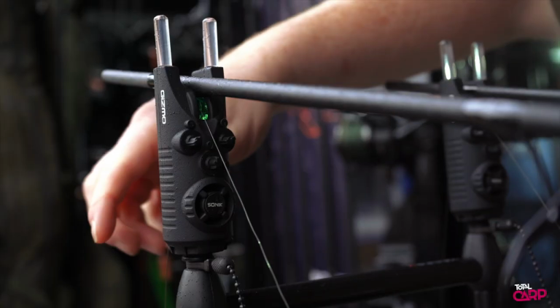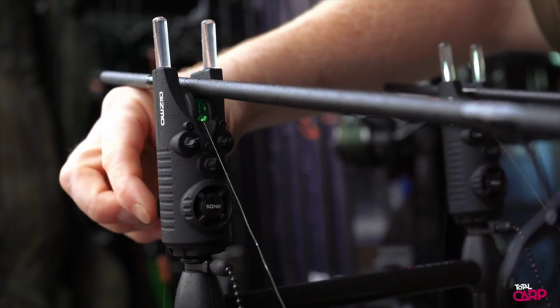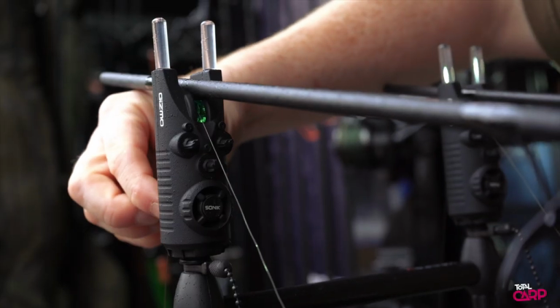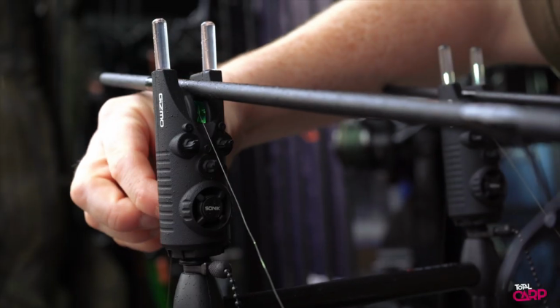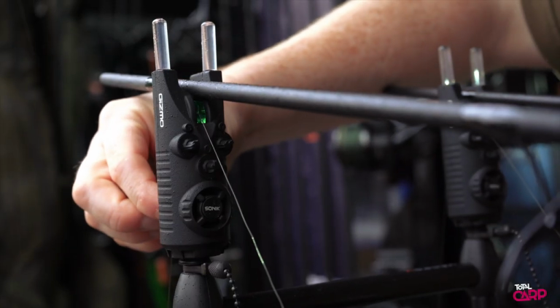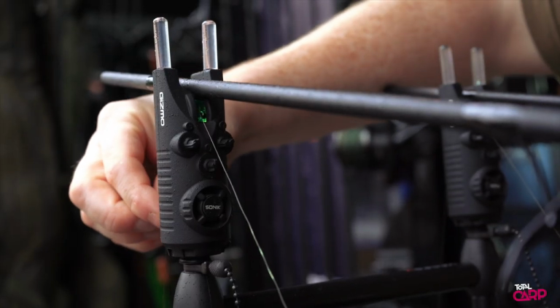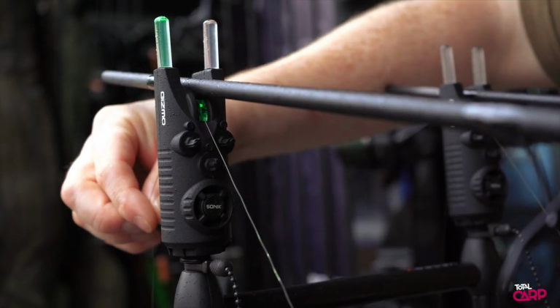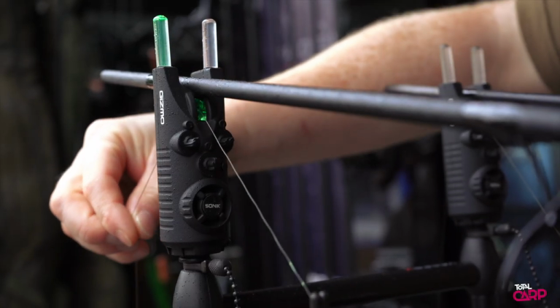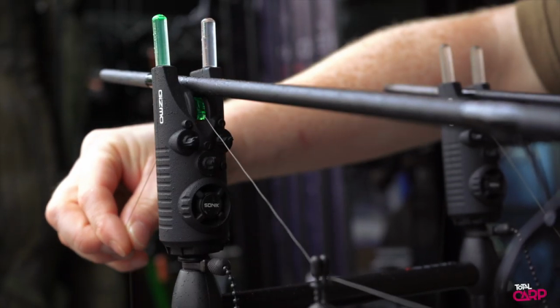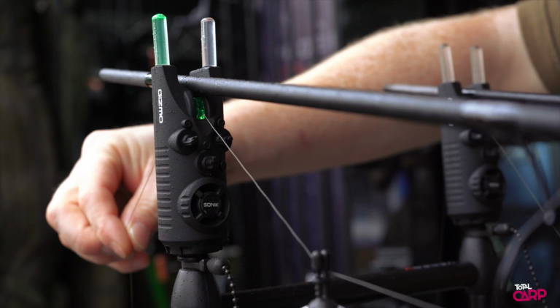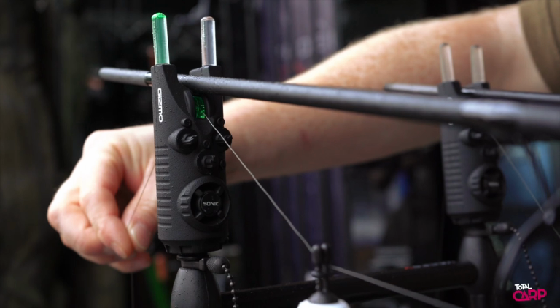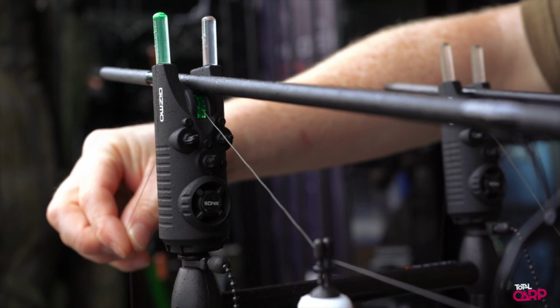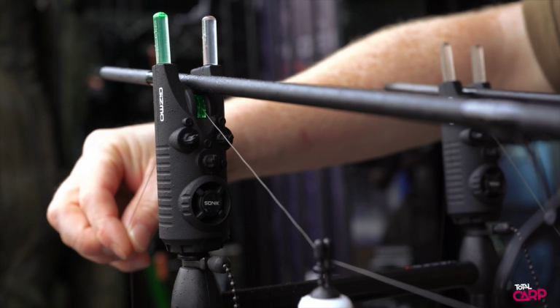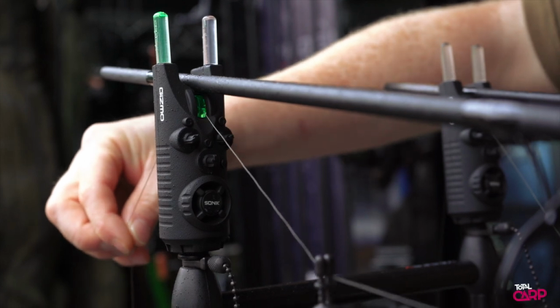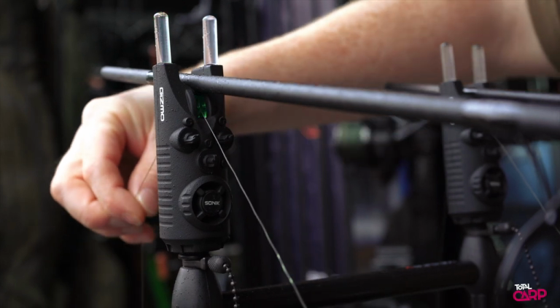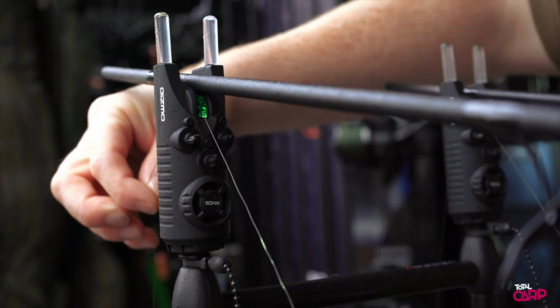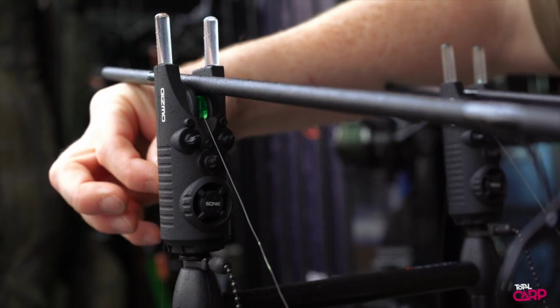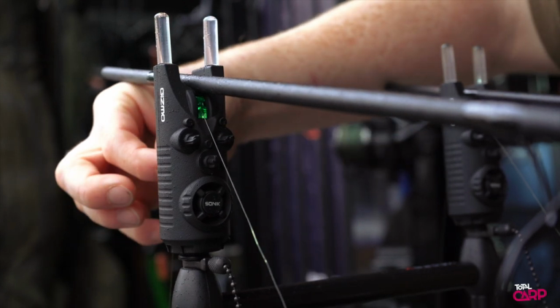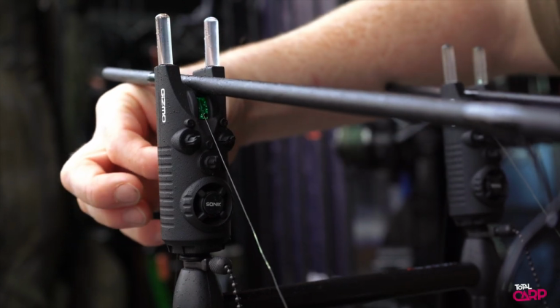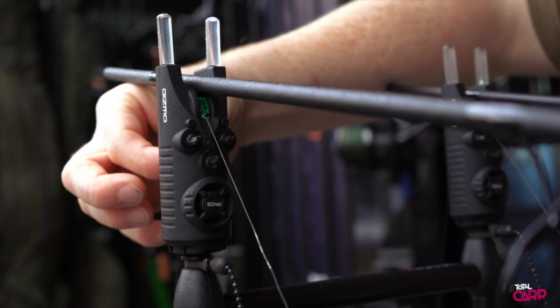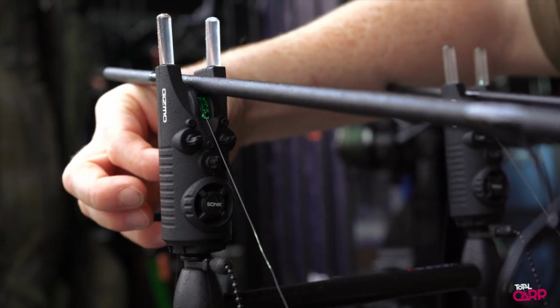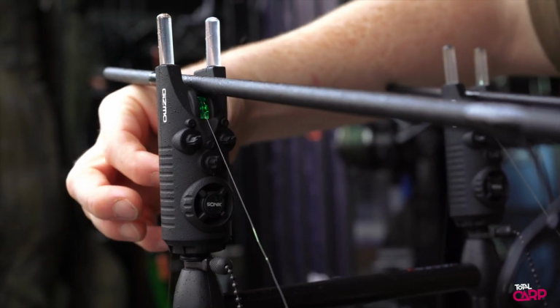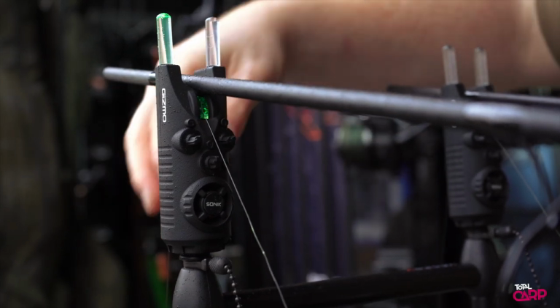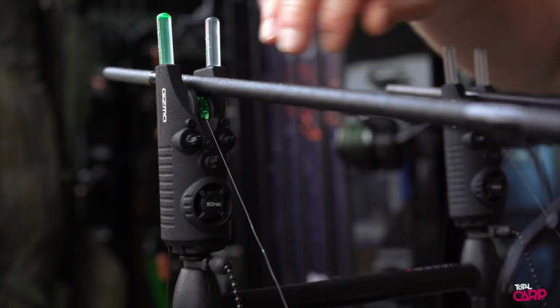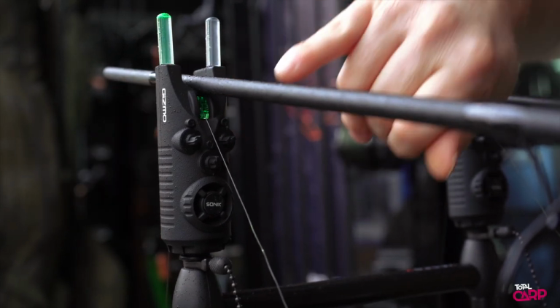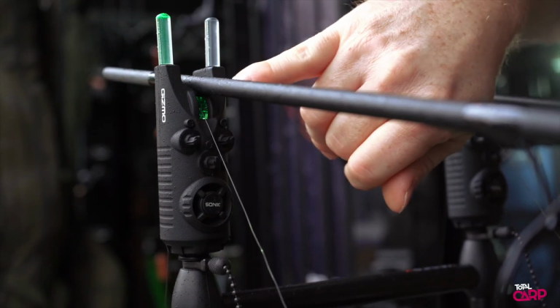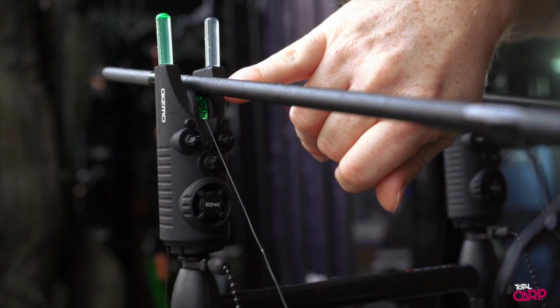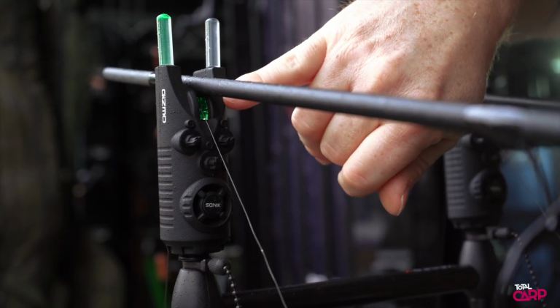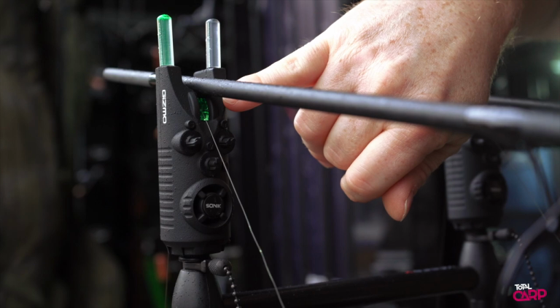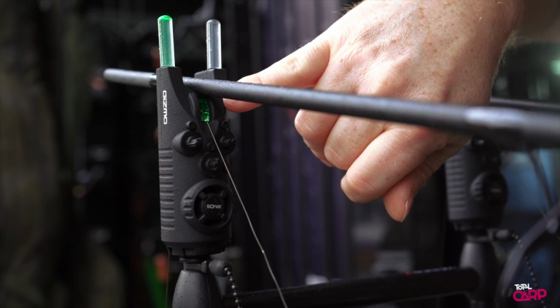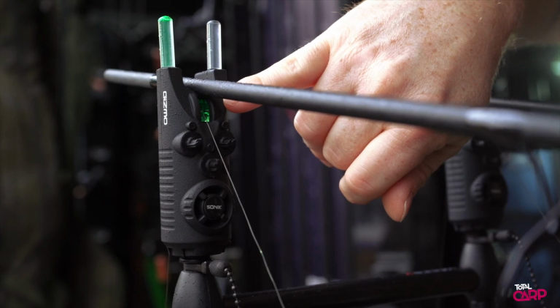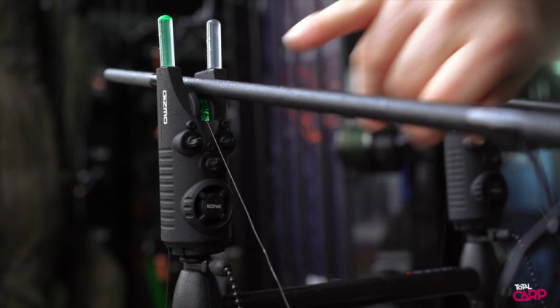You've got 20 illuminated snag ears — the left one signals forwards, the right one signals backwards — and also your illuminated roller in the centre there.